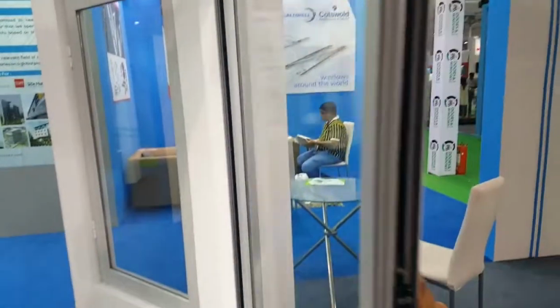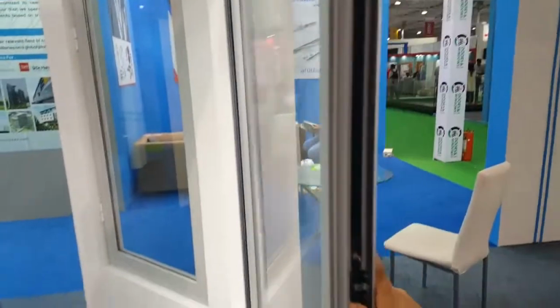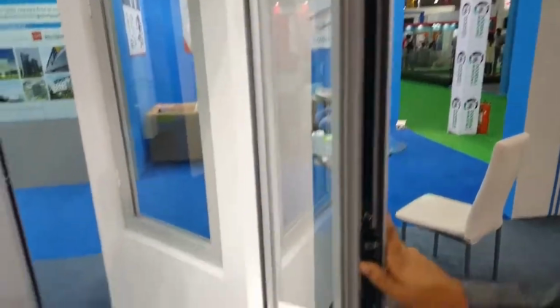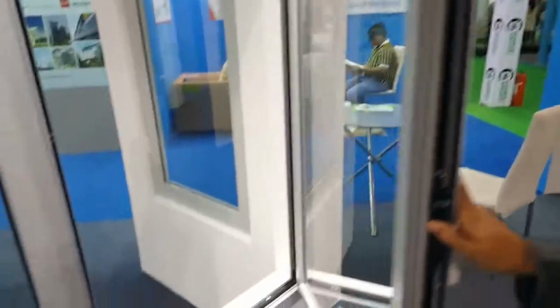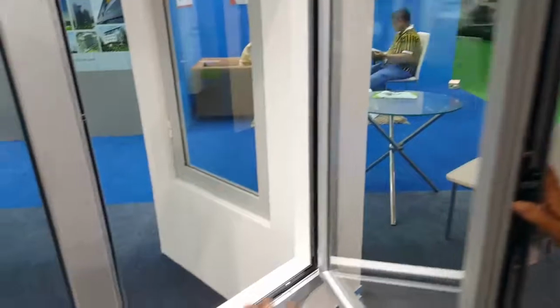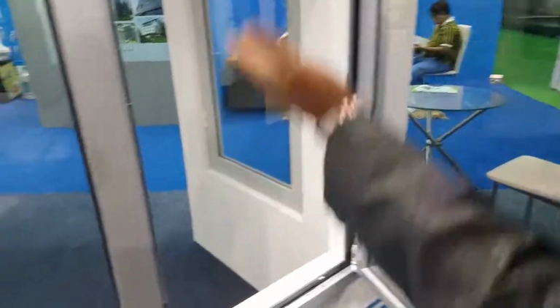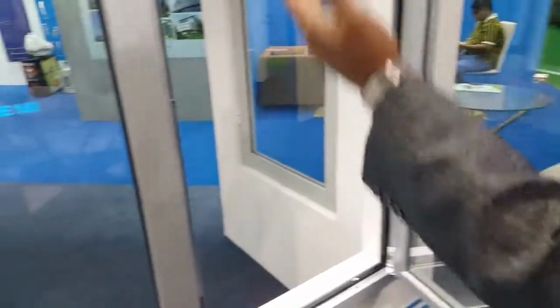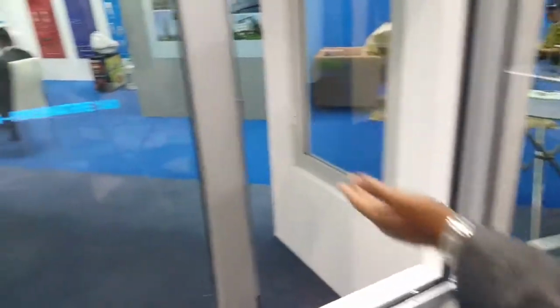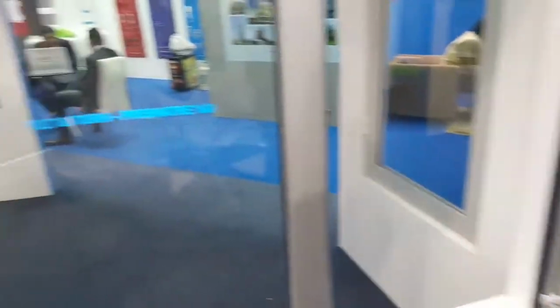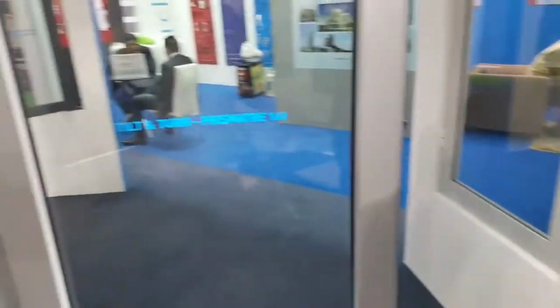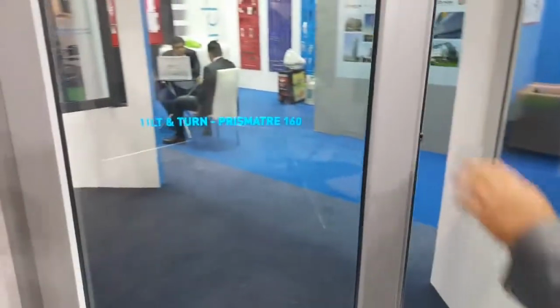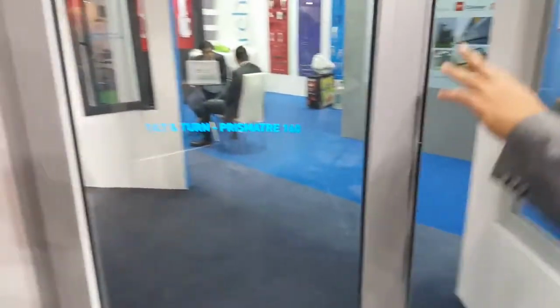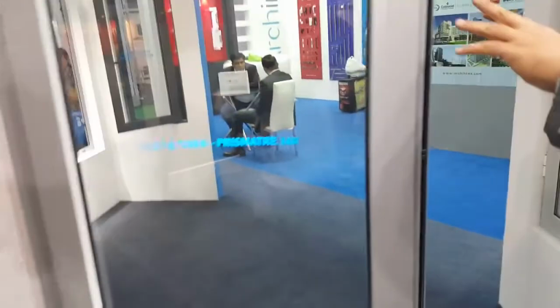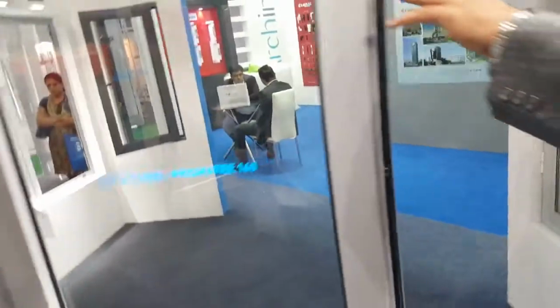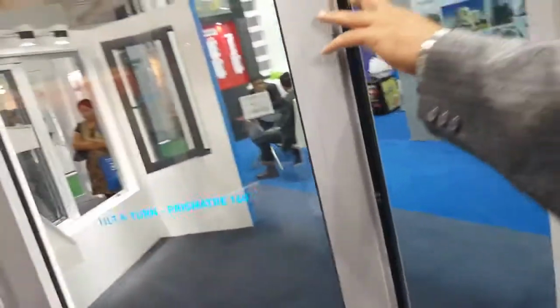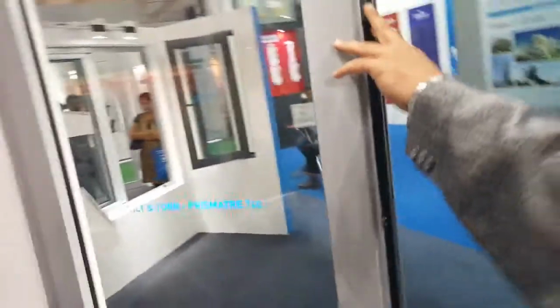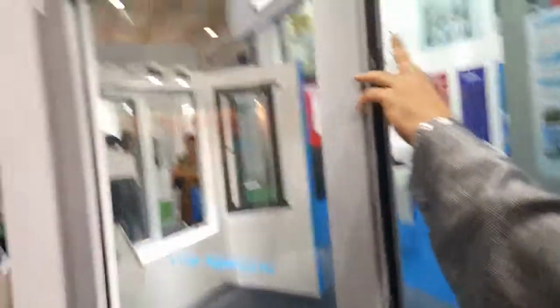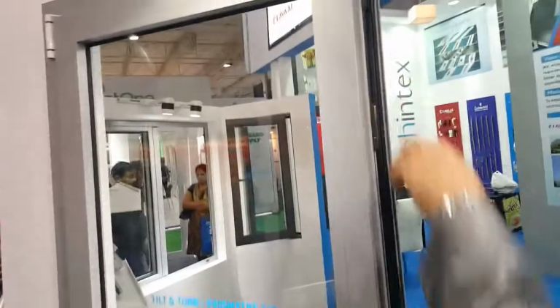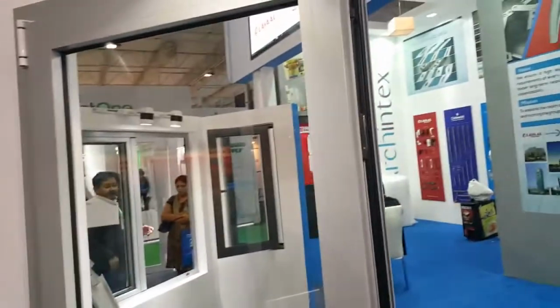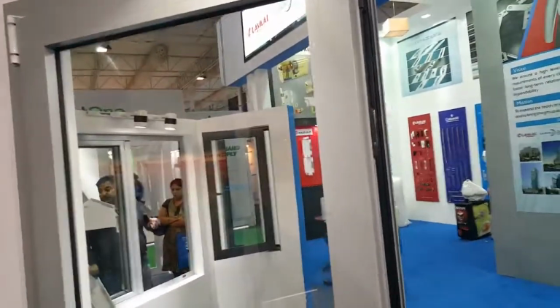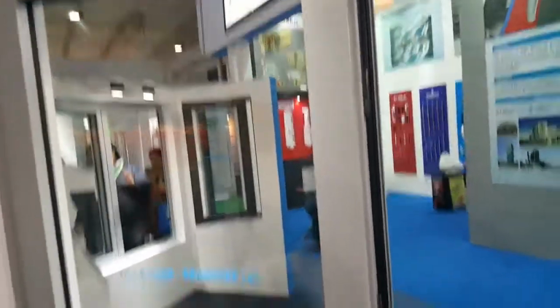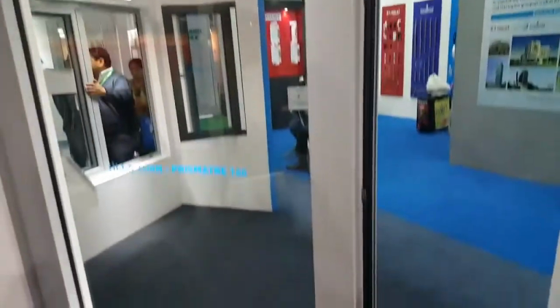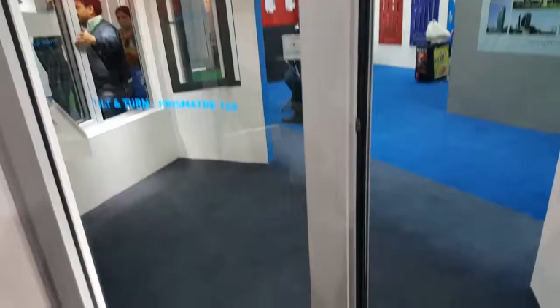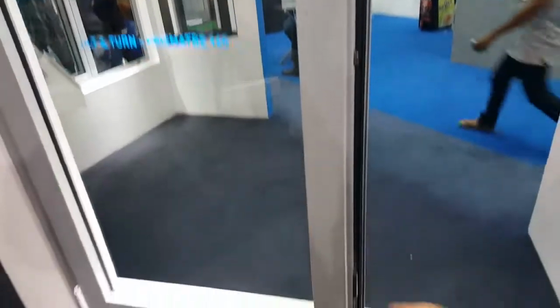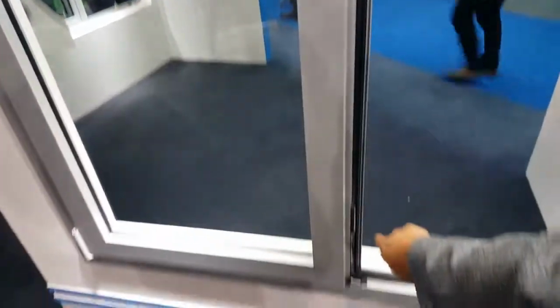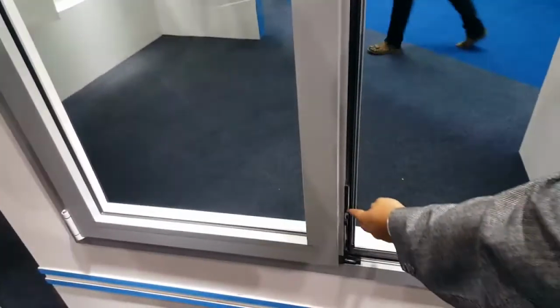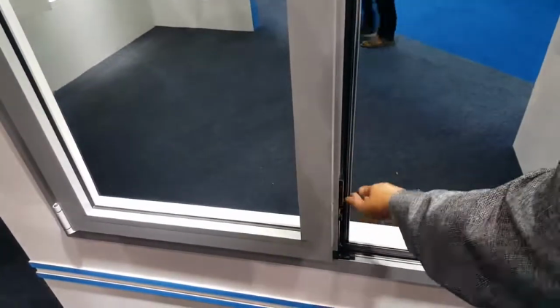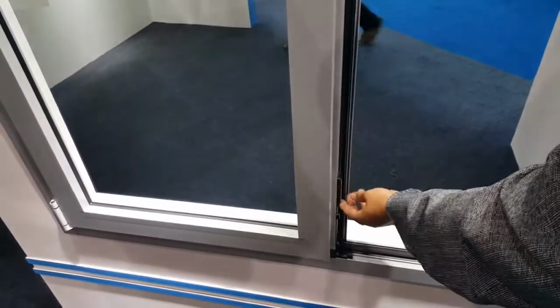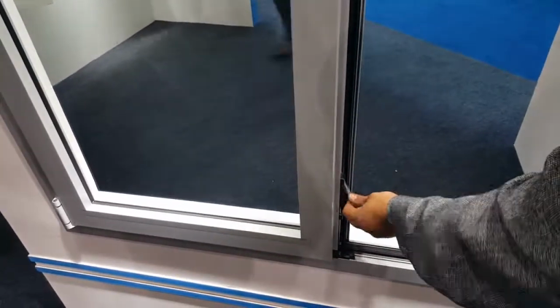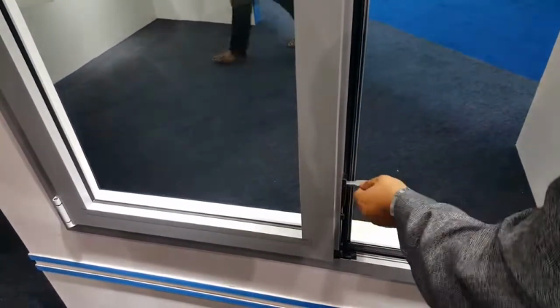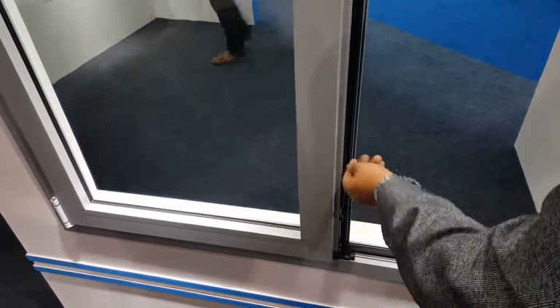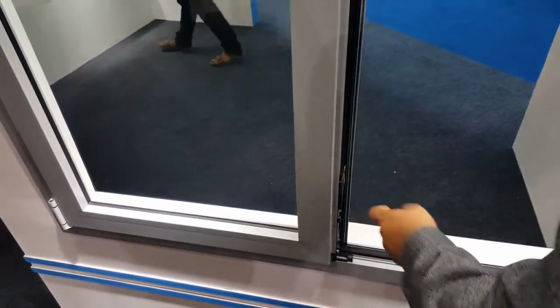This is another shutter. It is locked from the top and bottom with the latches.